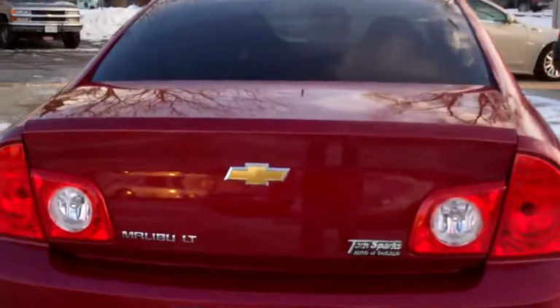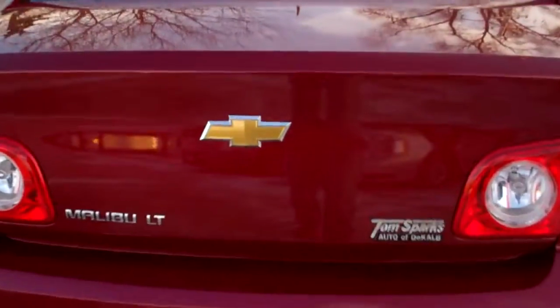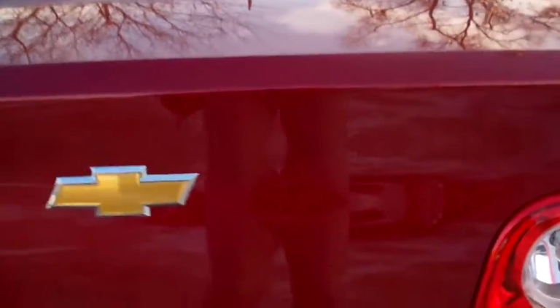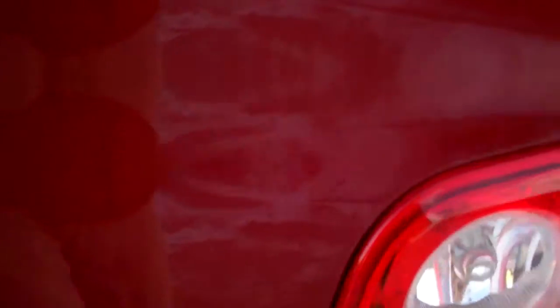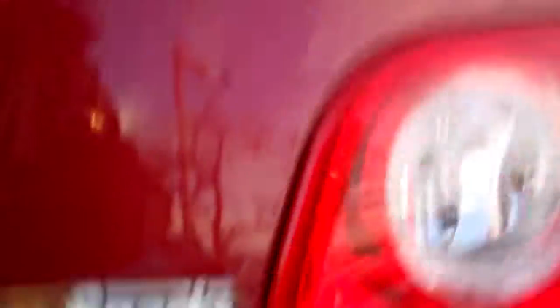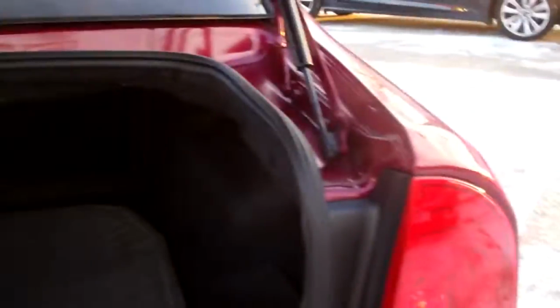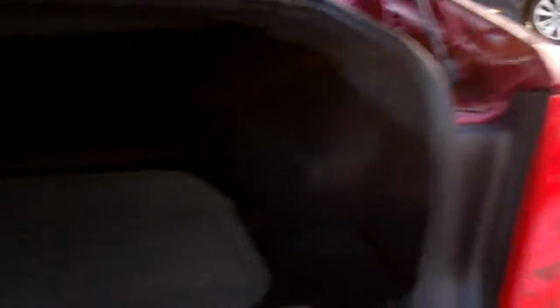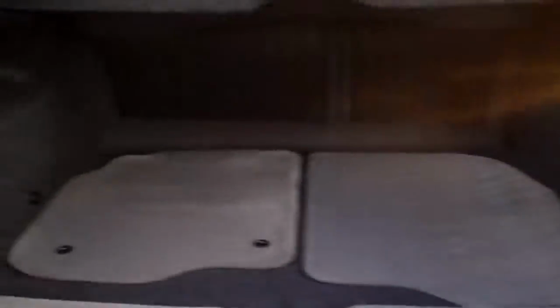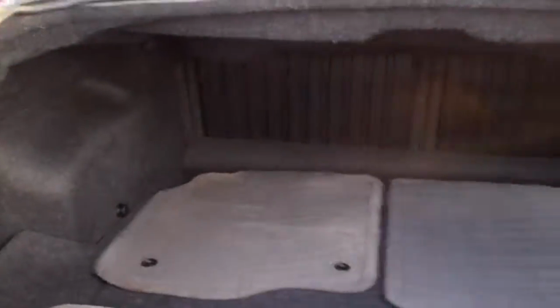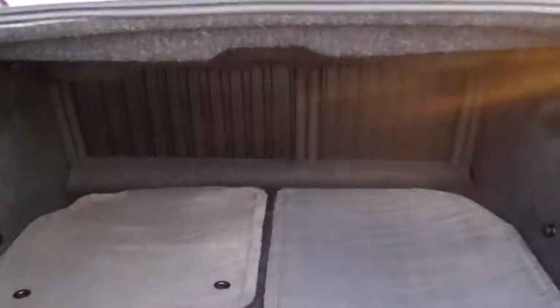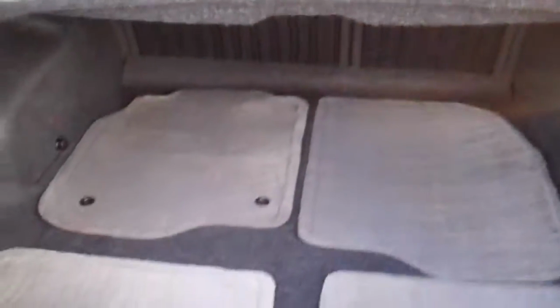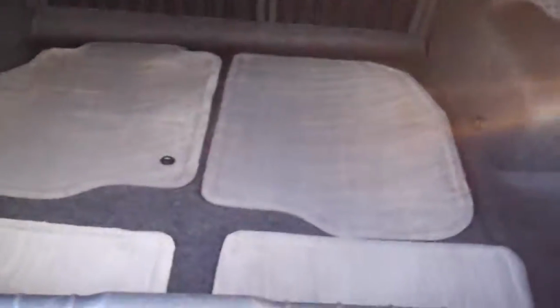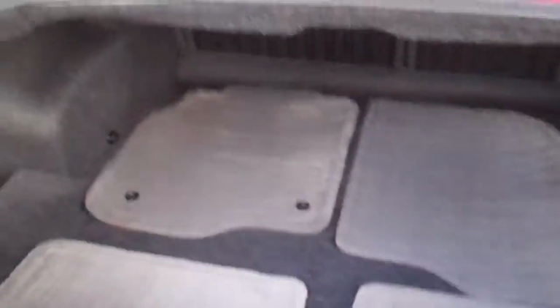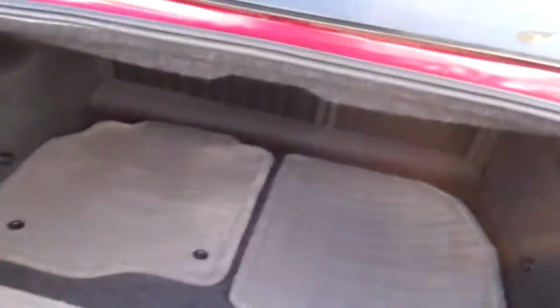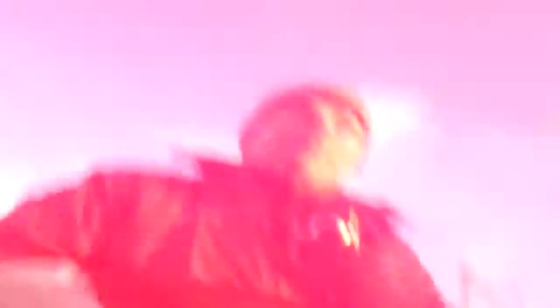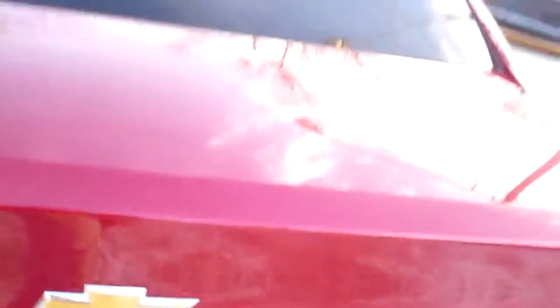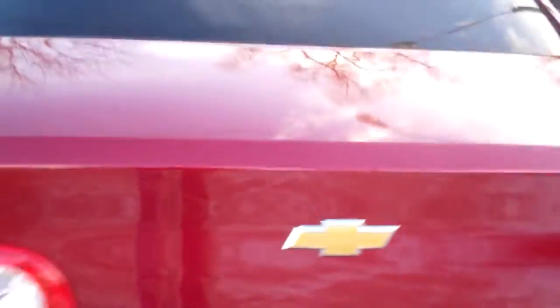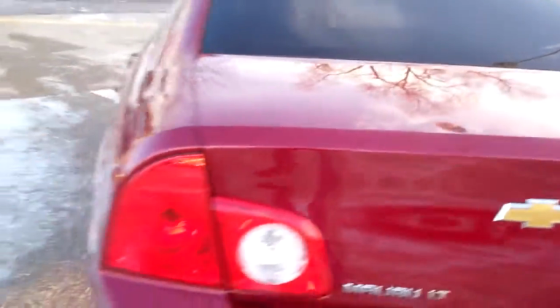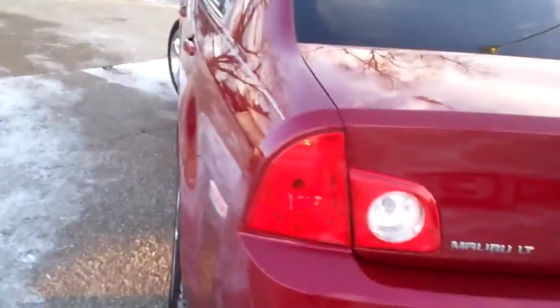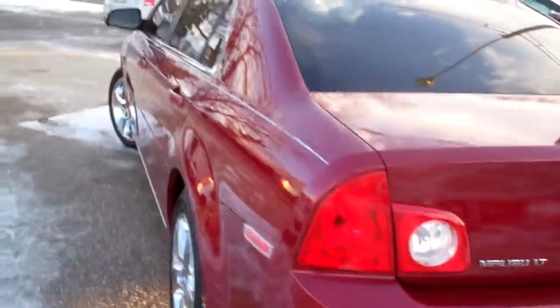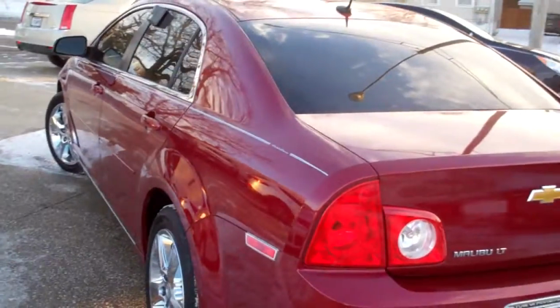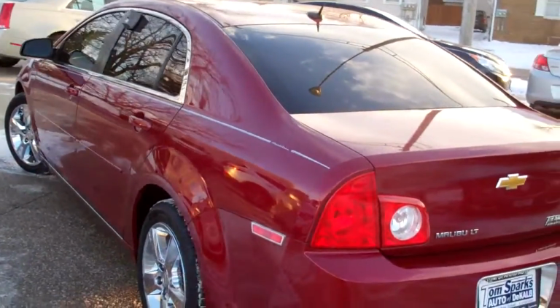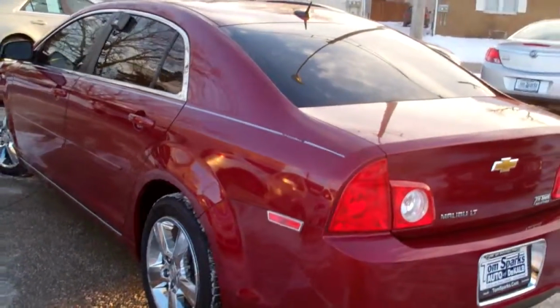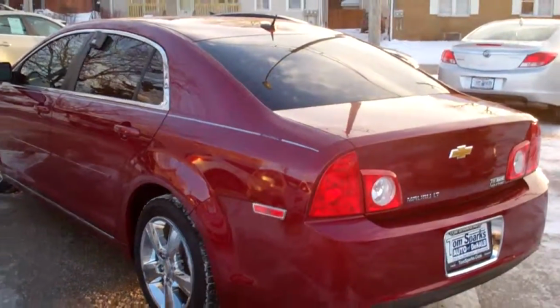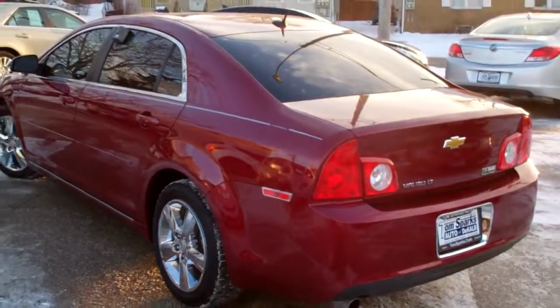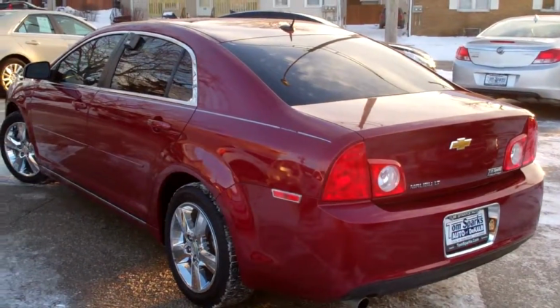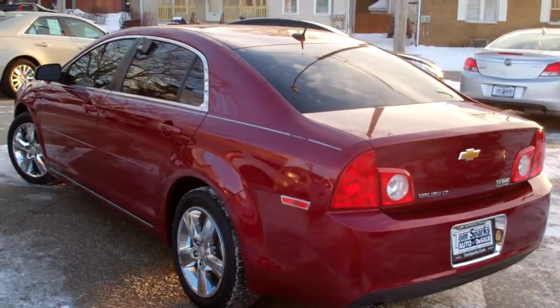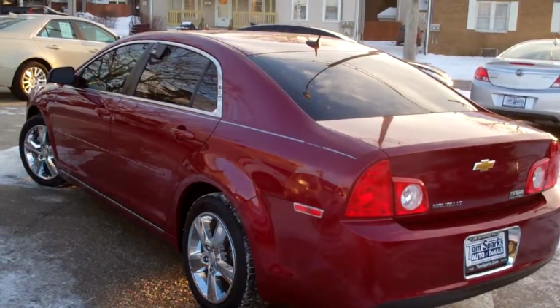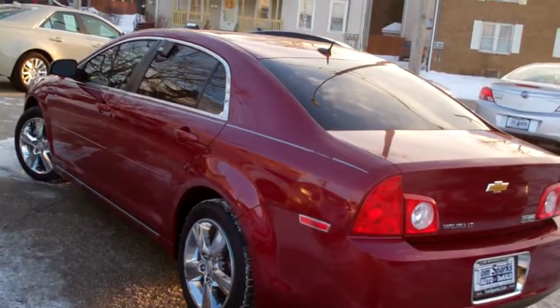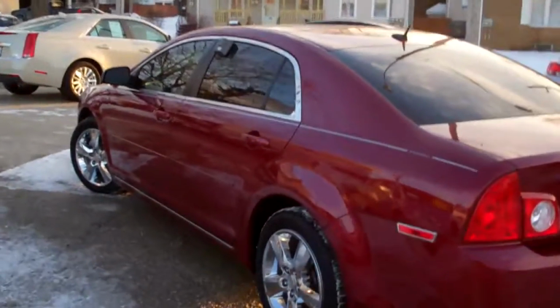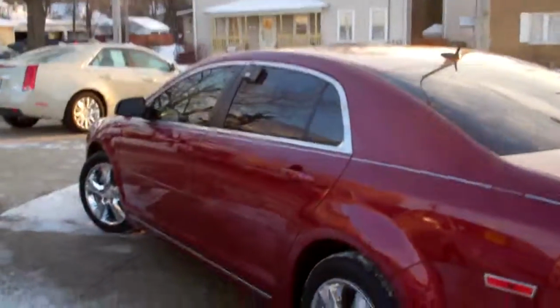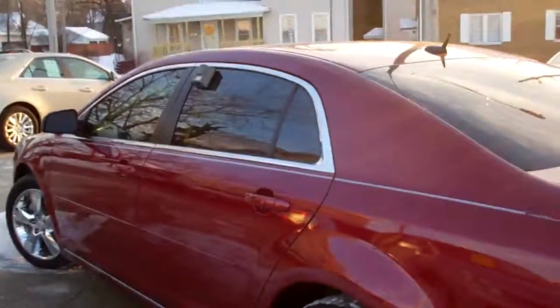You're gonna like that on days like this. Check that out — nice big trunk, split fold-down seats, nice clean floor mats, front-wheel drive, four-cylinder. Very clean car, no apparent damage around the vehicle. Does have a clean AutoCheck on it too.